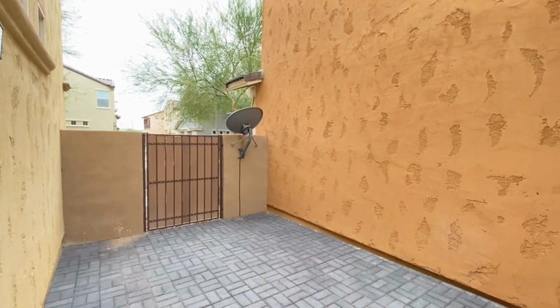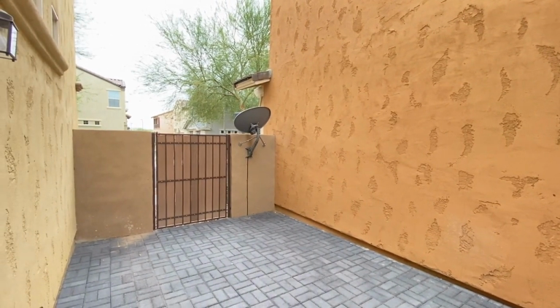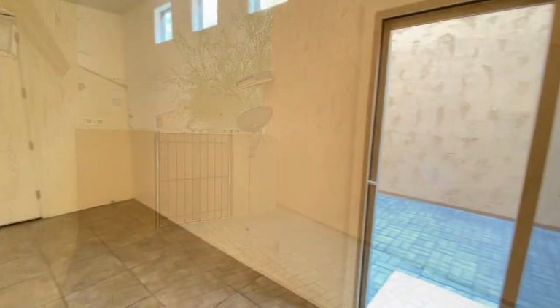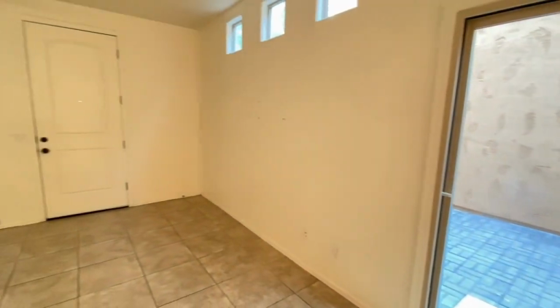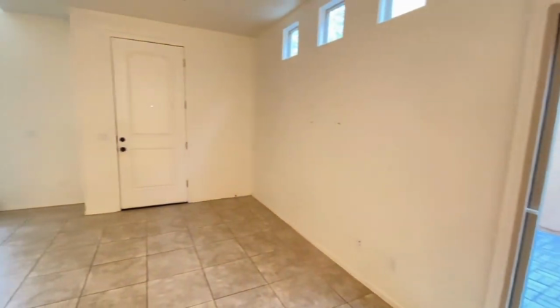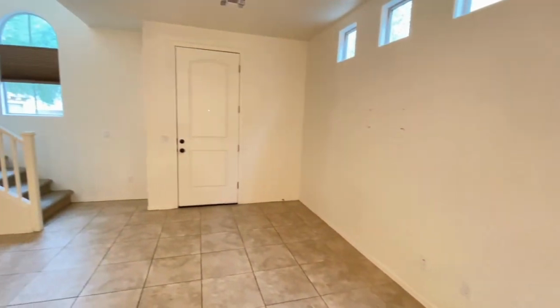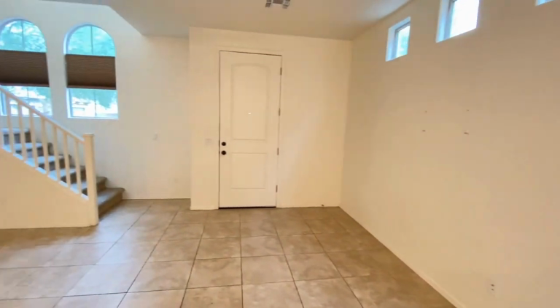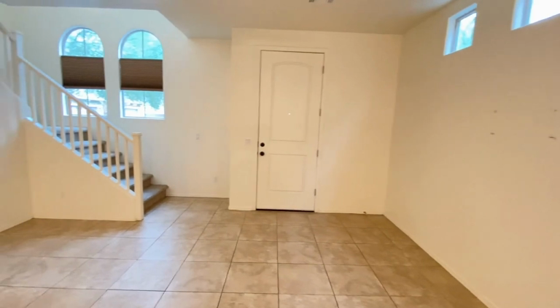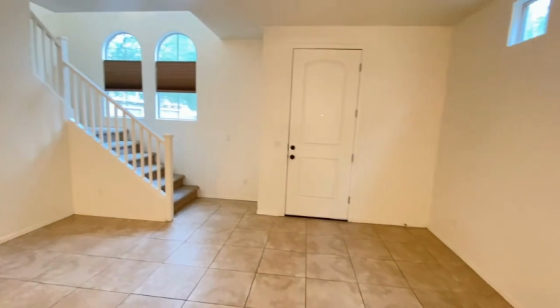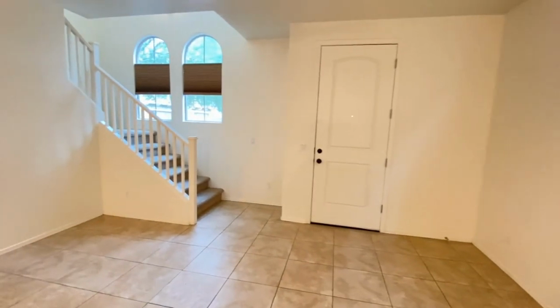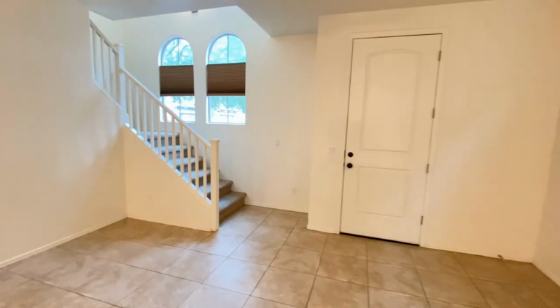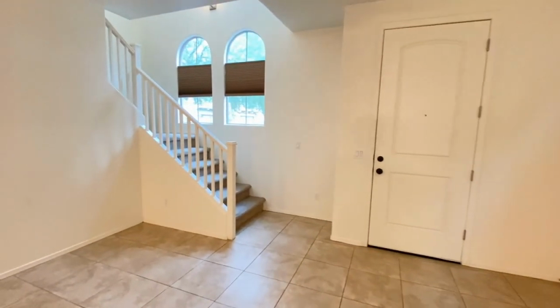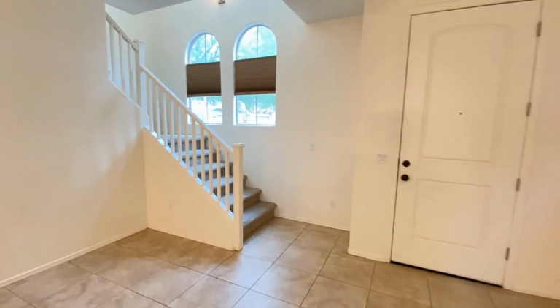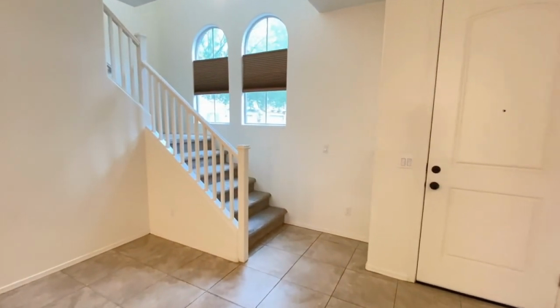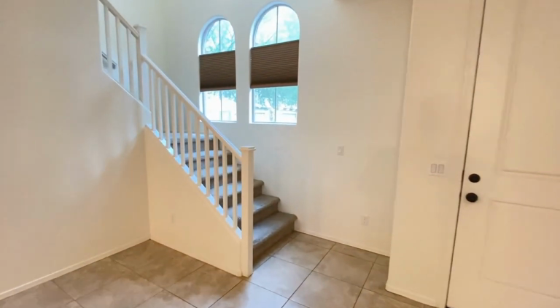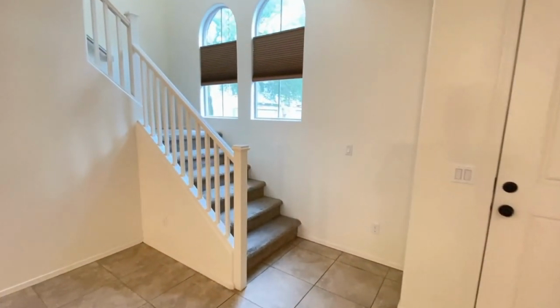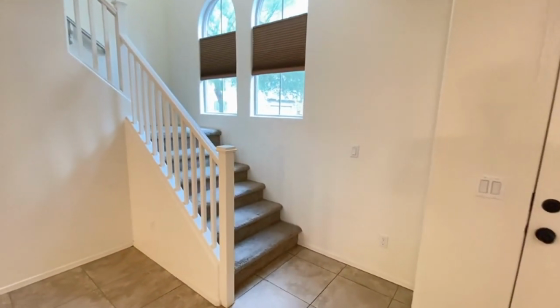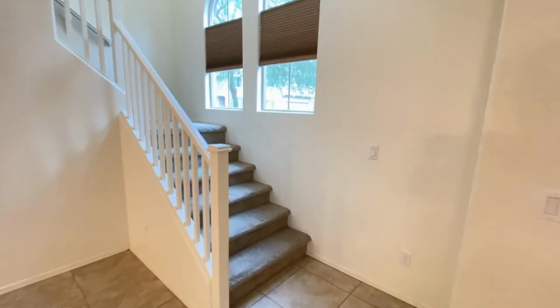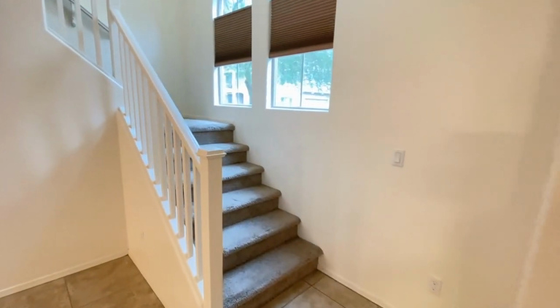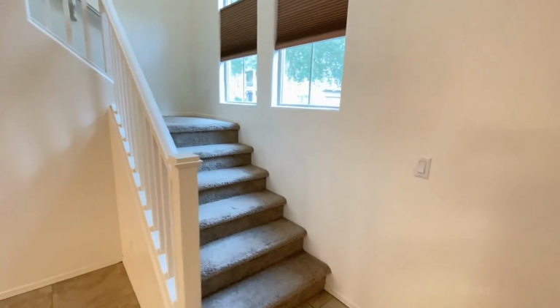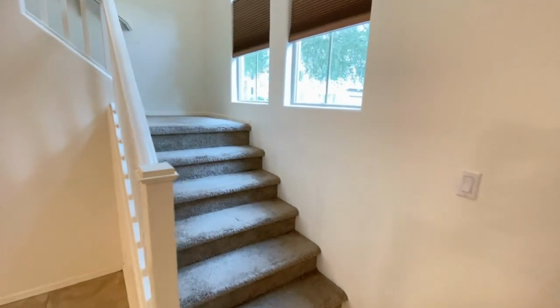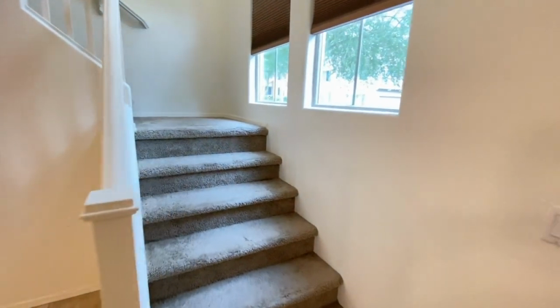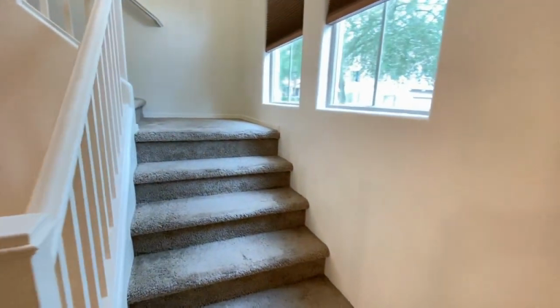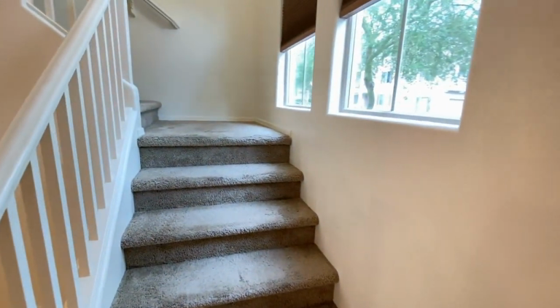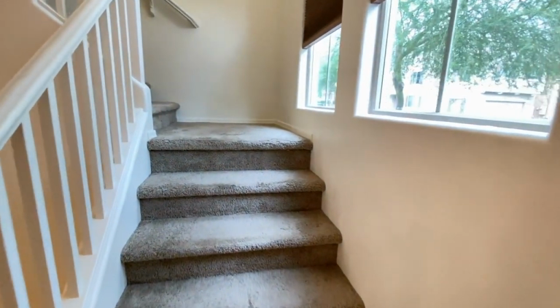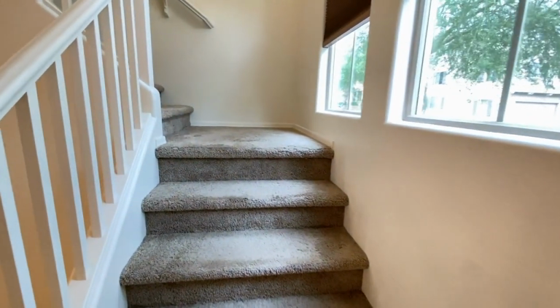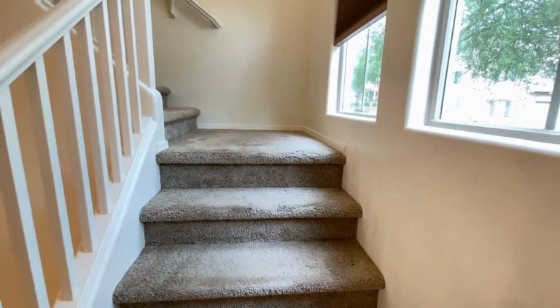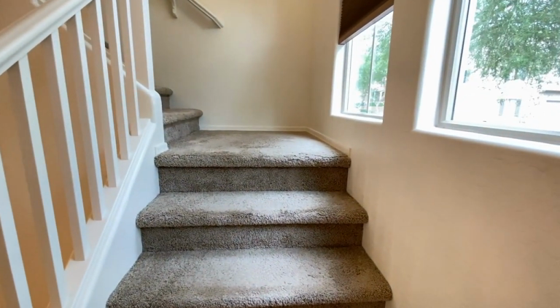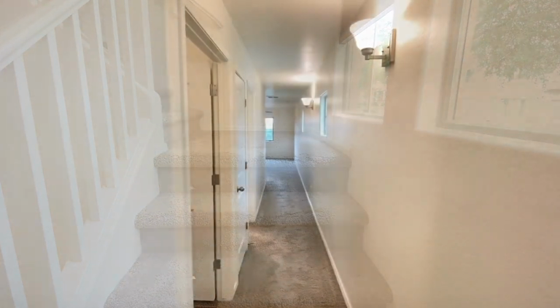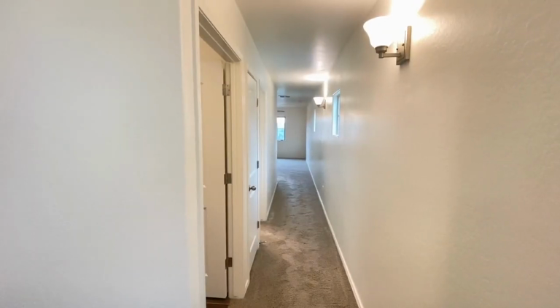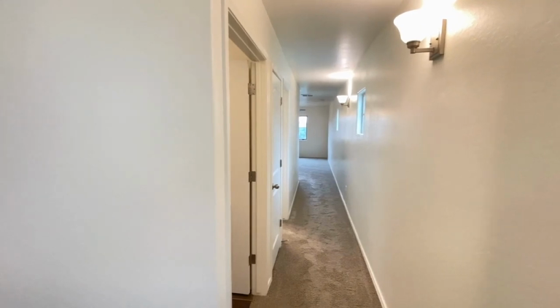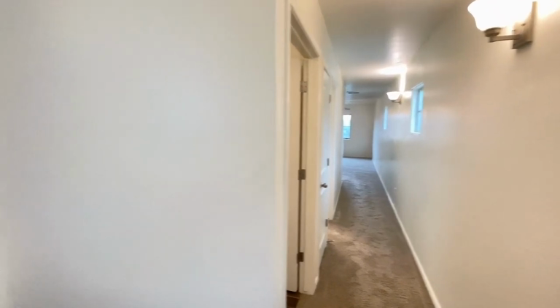Back into the living area. Let's go upstairs. Here we are upstairs.